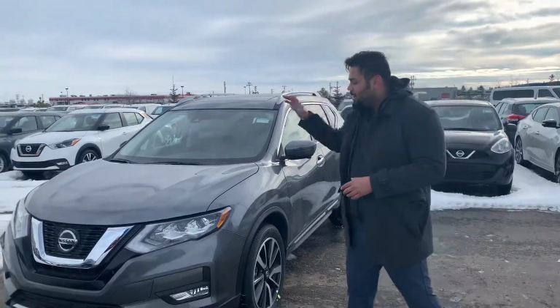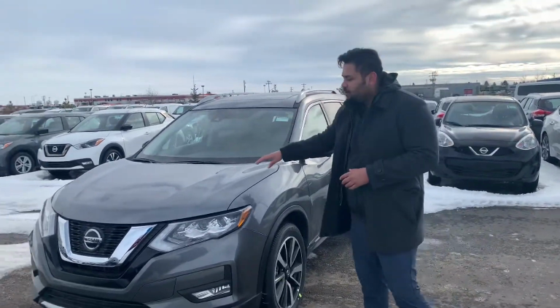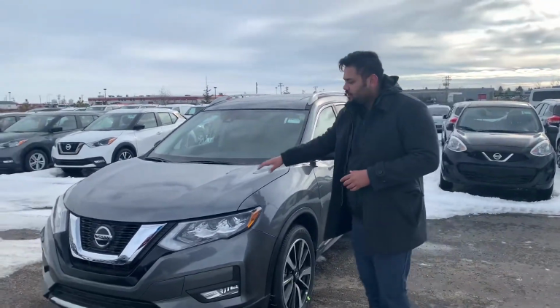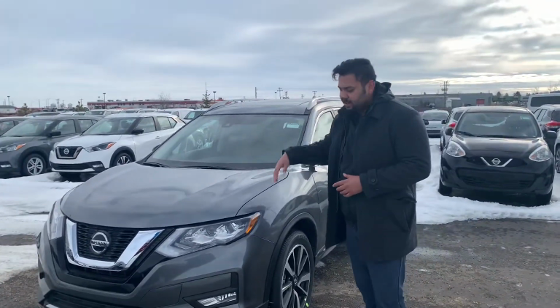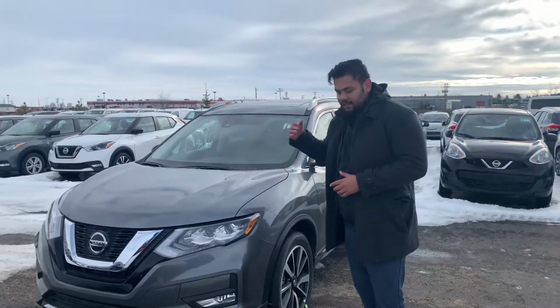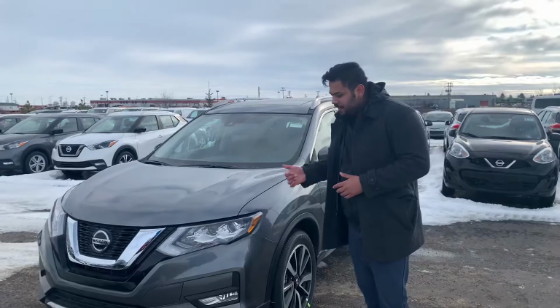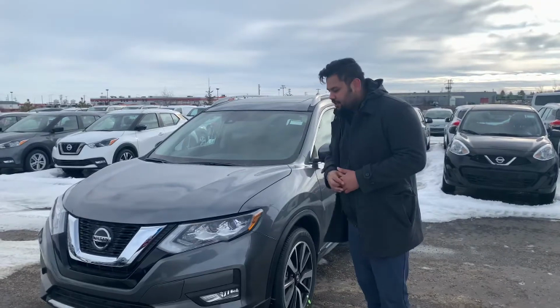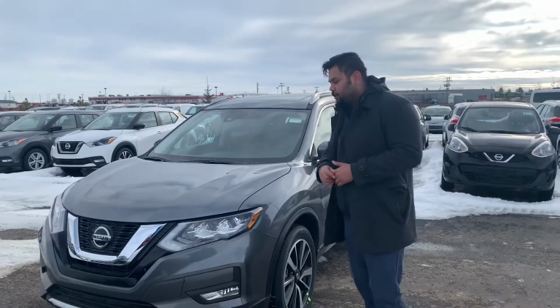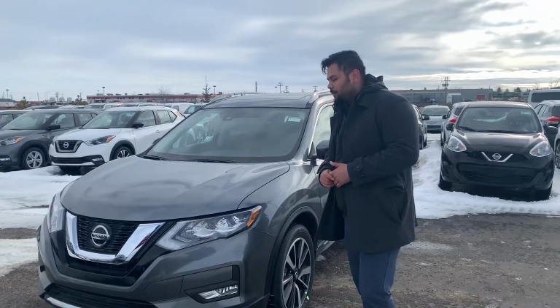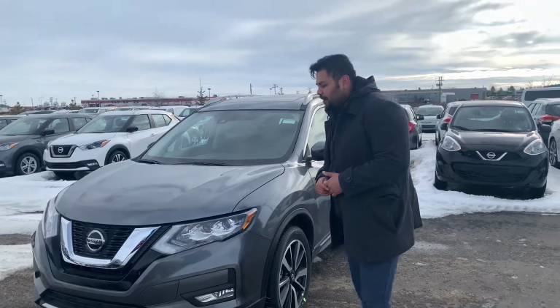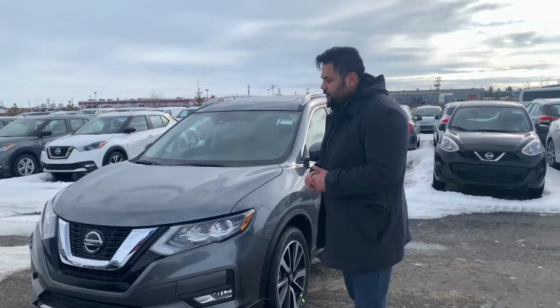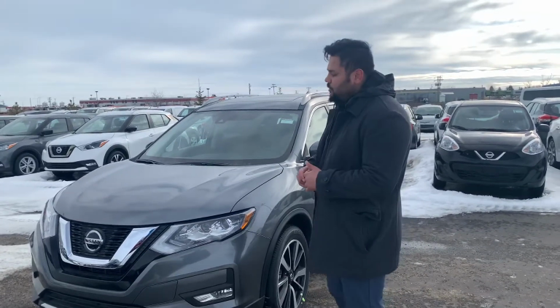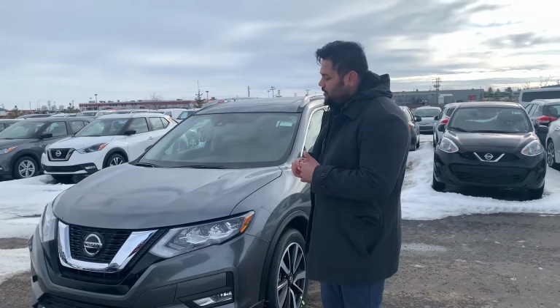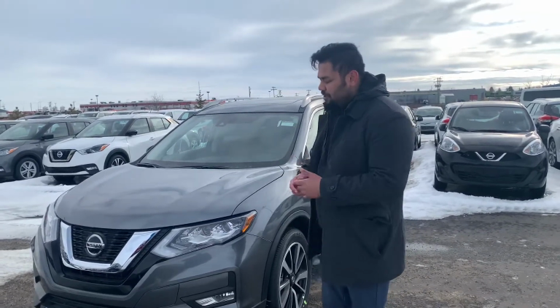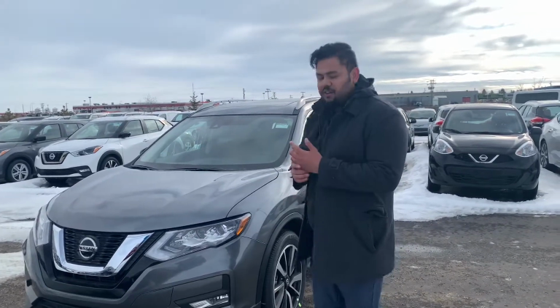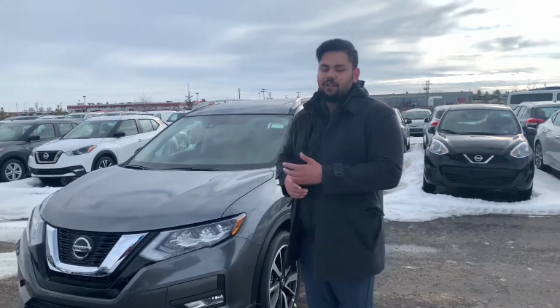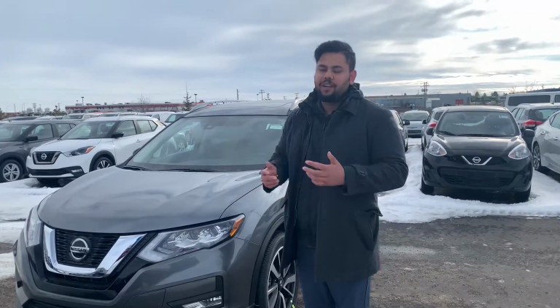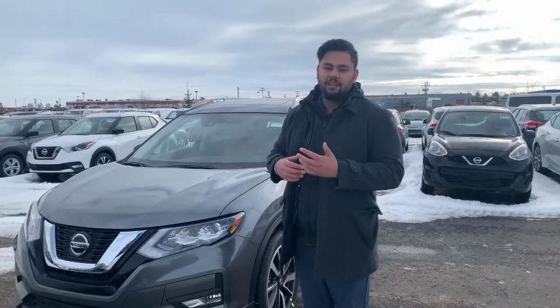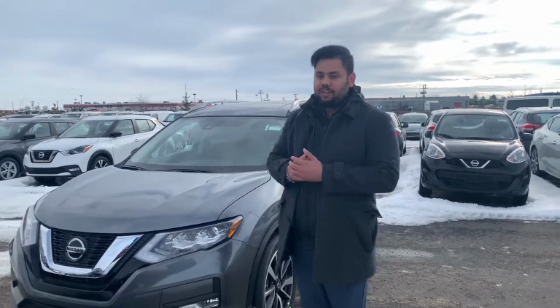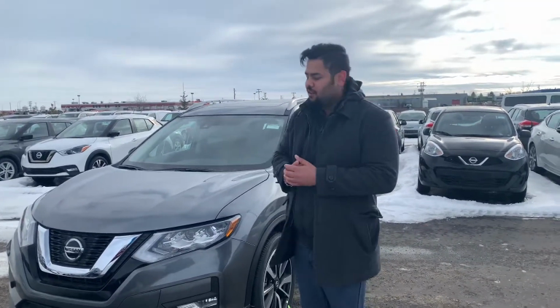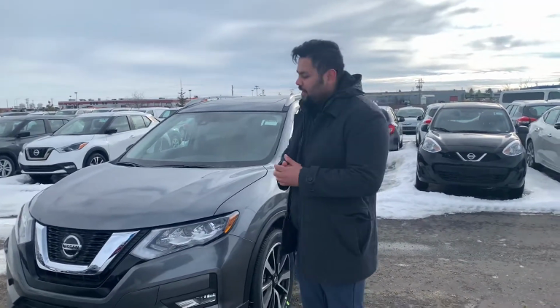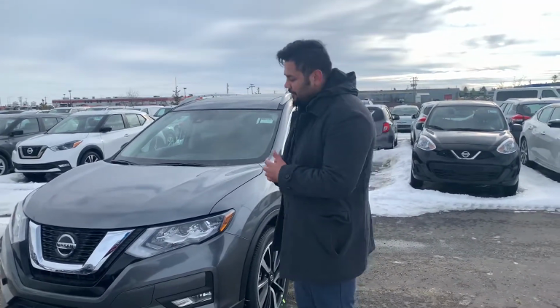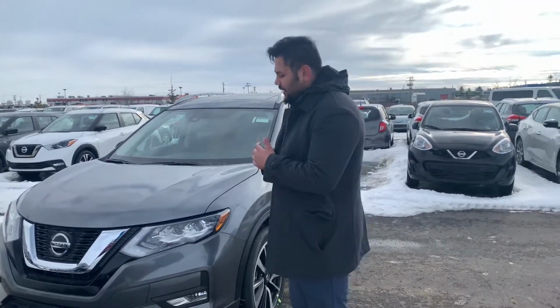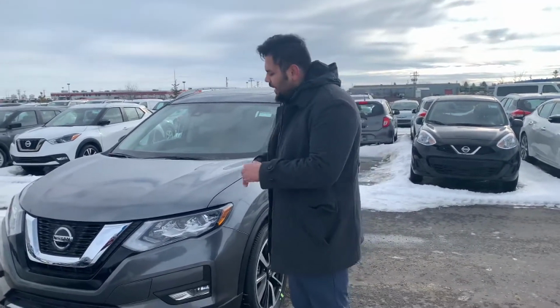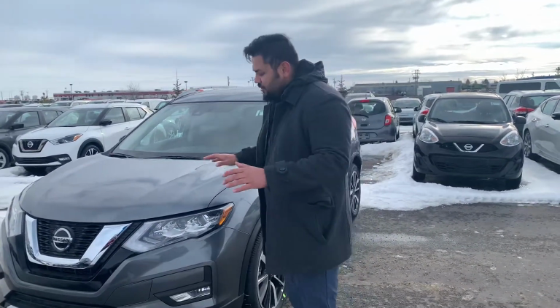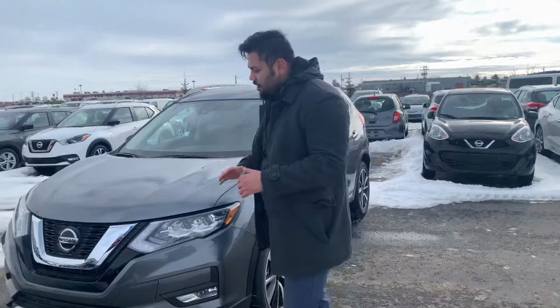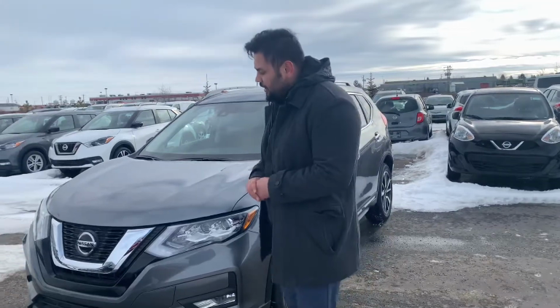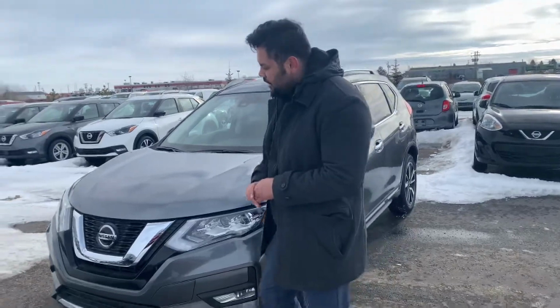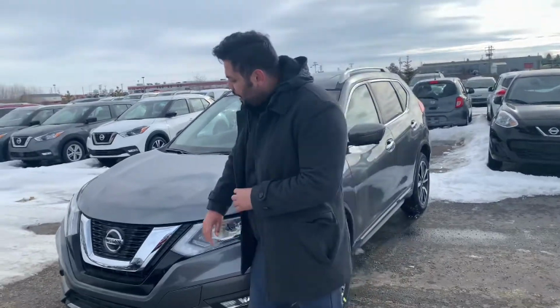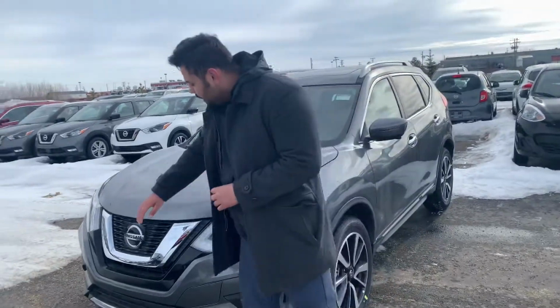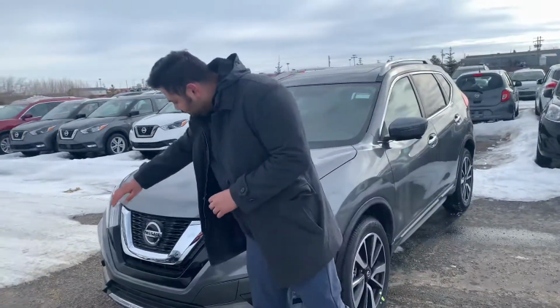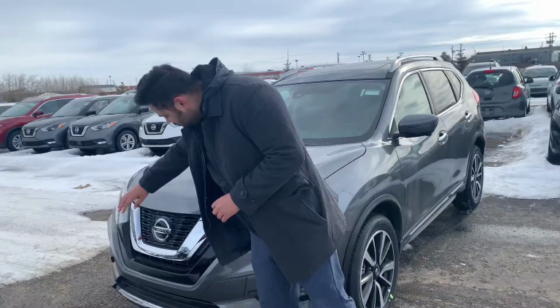Under the hood on this guy you're going to get that legendary 2.5 liter 4-cylinder engine. You know how great it is, how good it is on gas and everything like that — so I won't dwell on it, but I will touch on it.